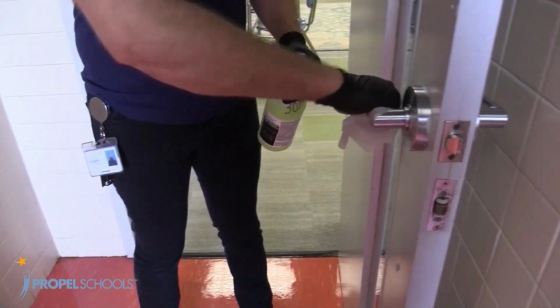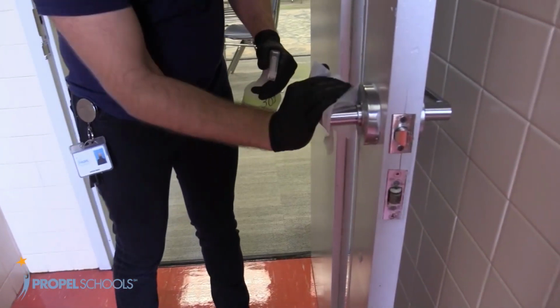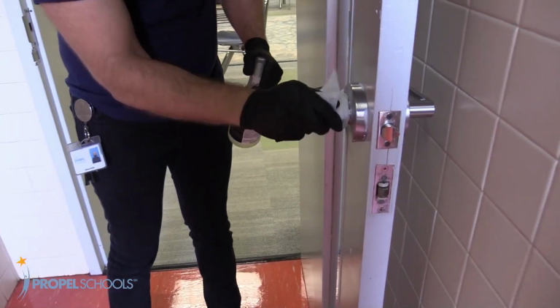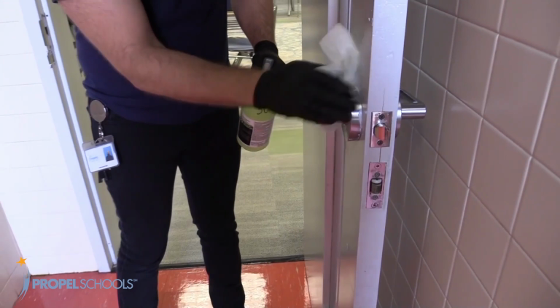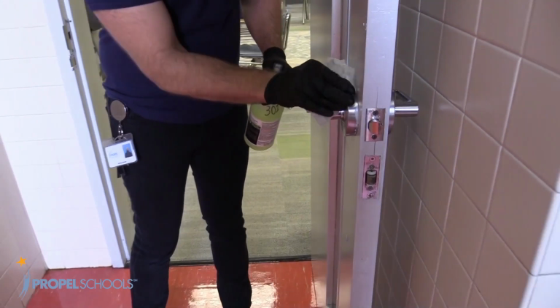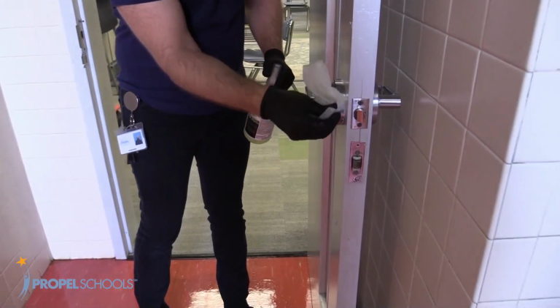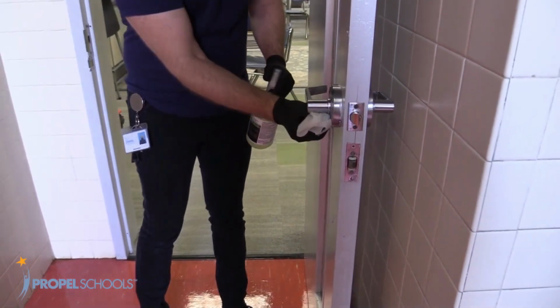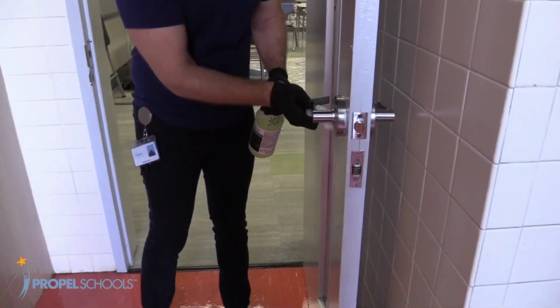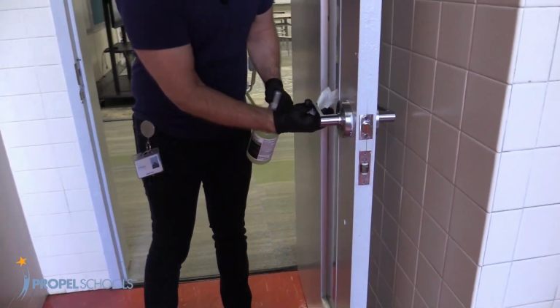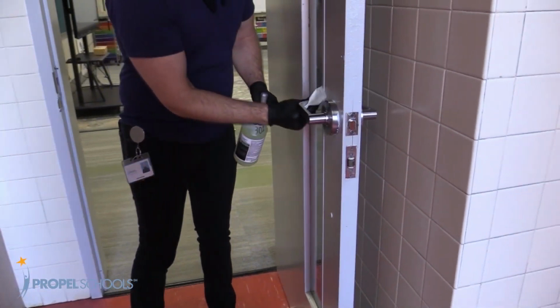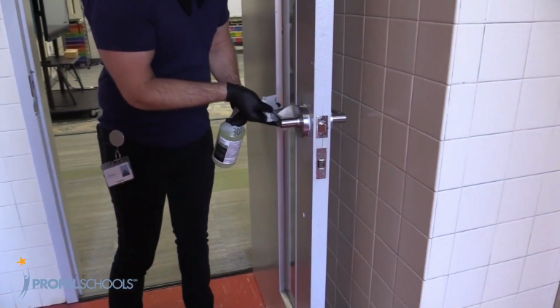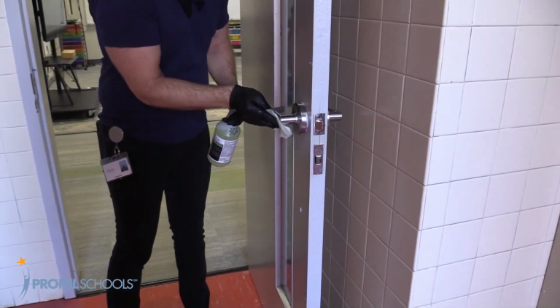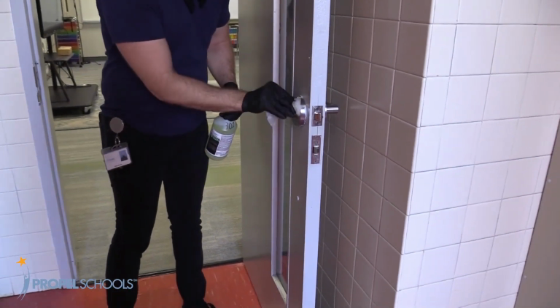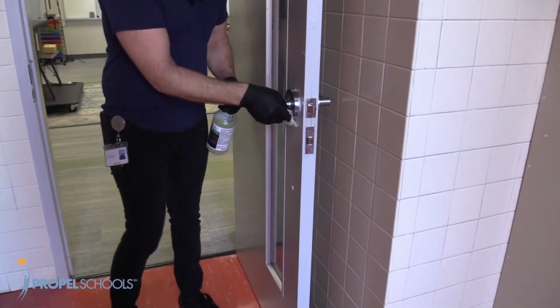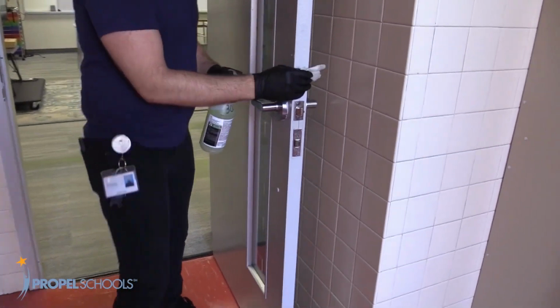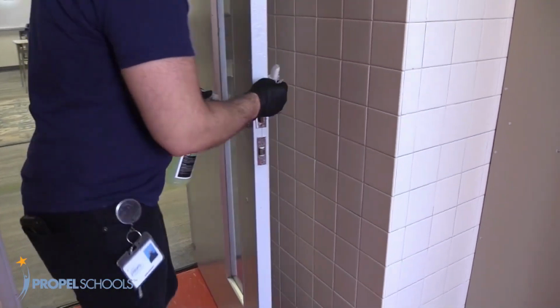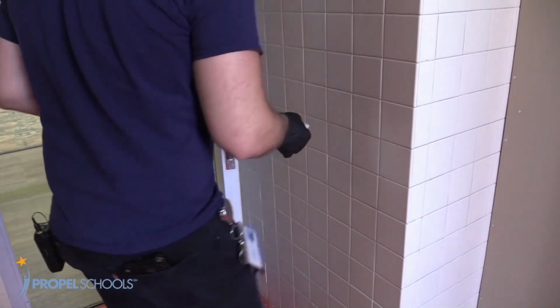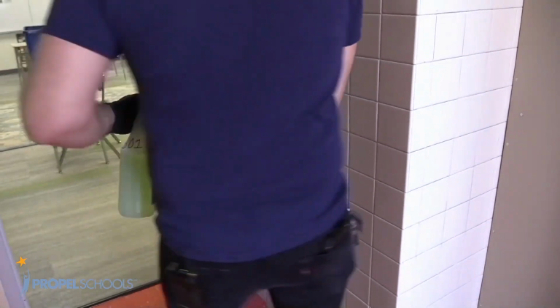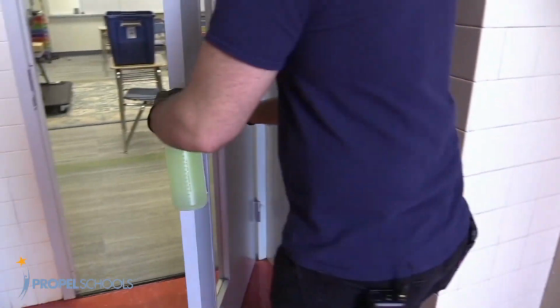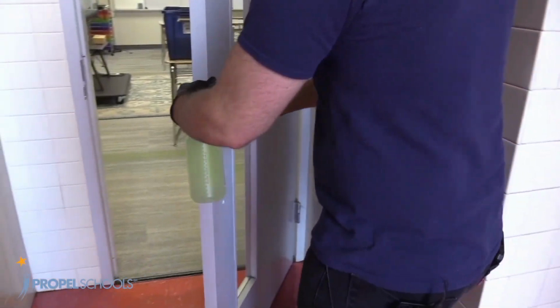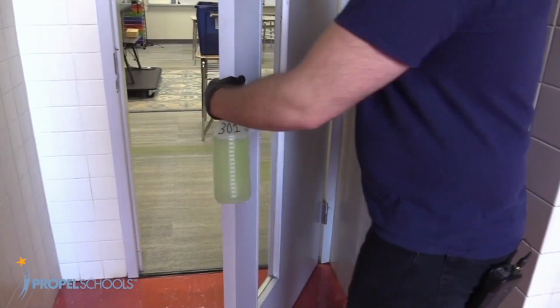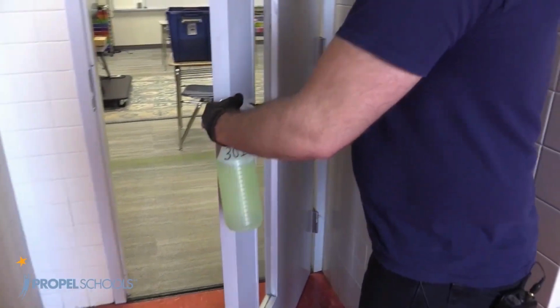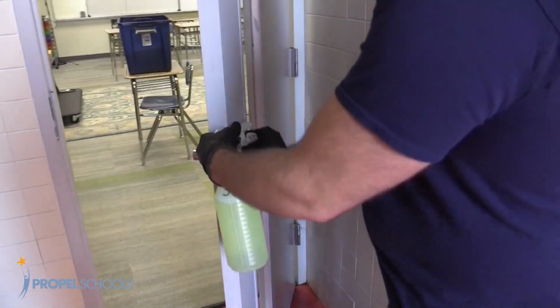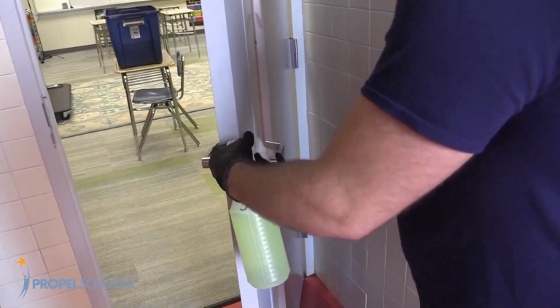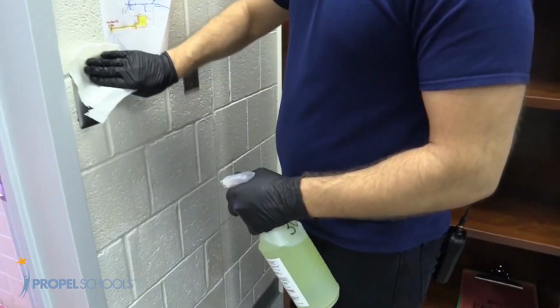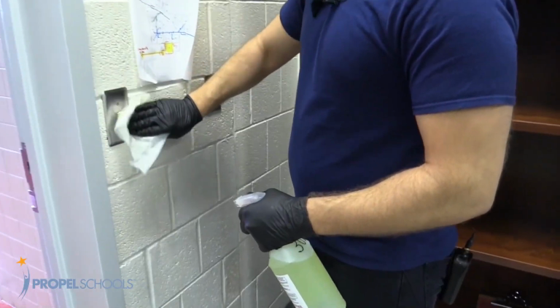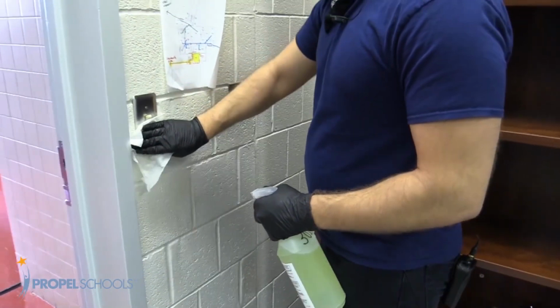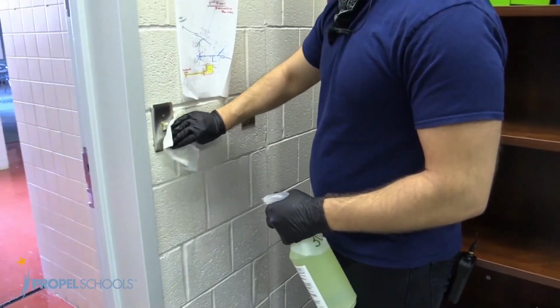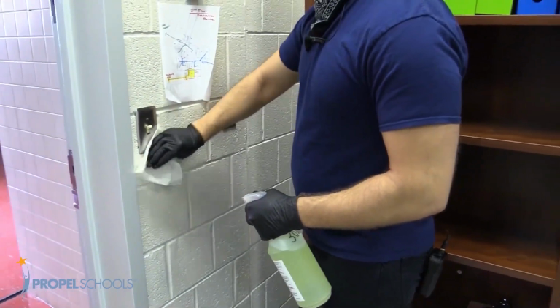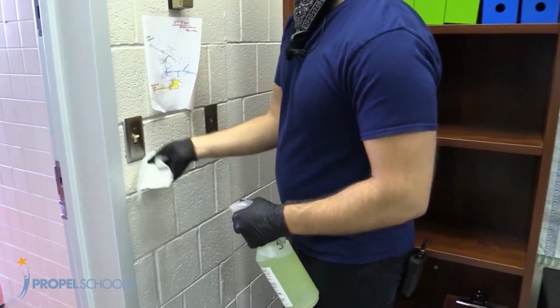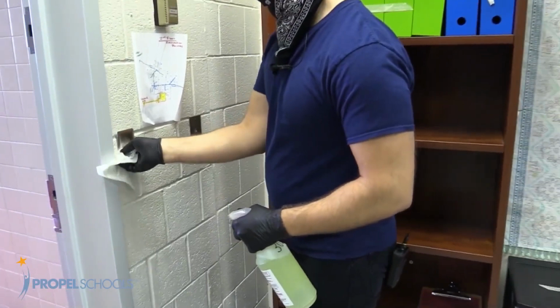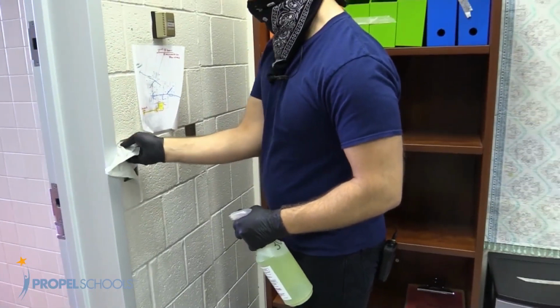Our custodial team will complete scheduled routine cleaning and sanitizing throughout the day, paying close attention to high-touch surfaces such as door knobs, handrails, light switches, and restroom fixtures.